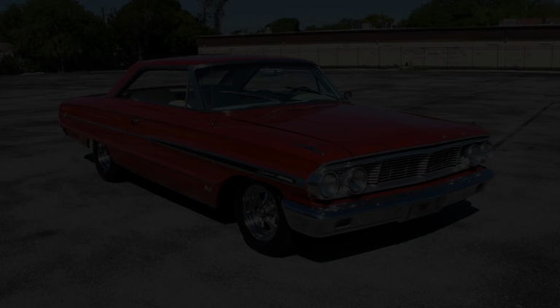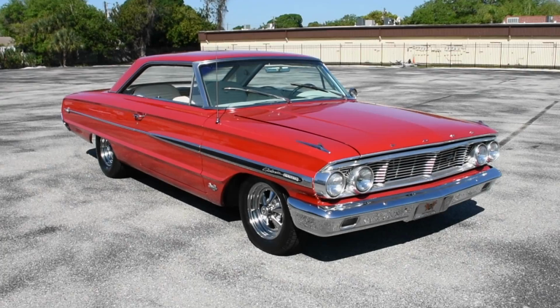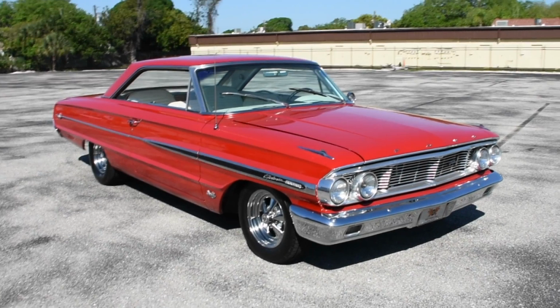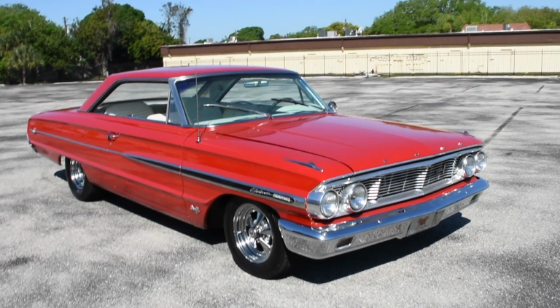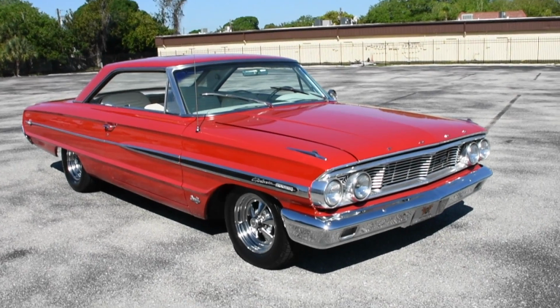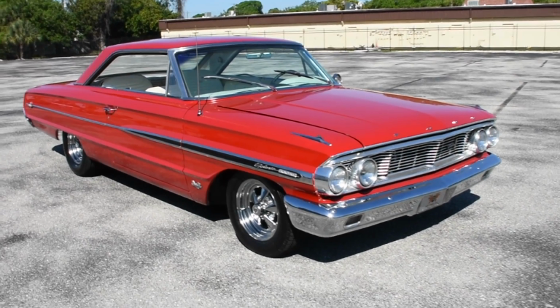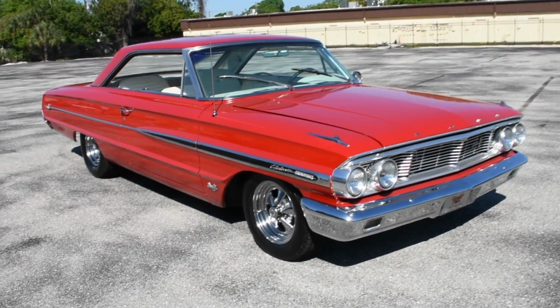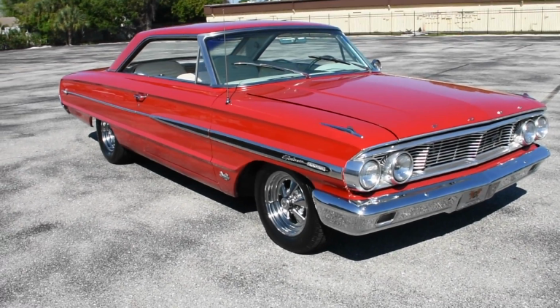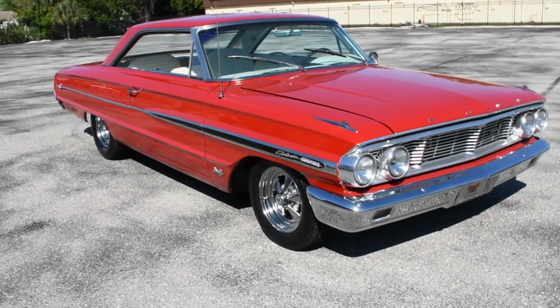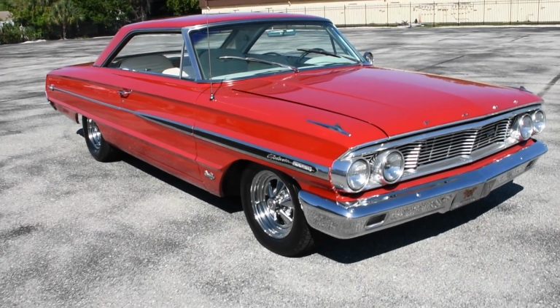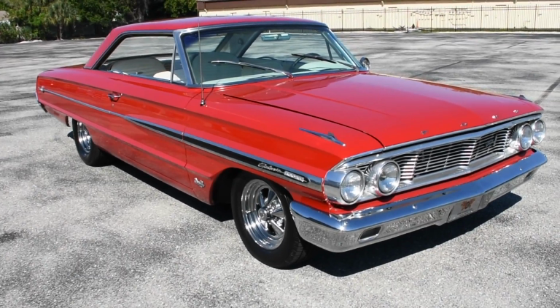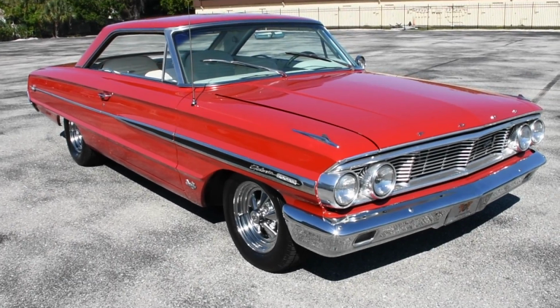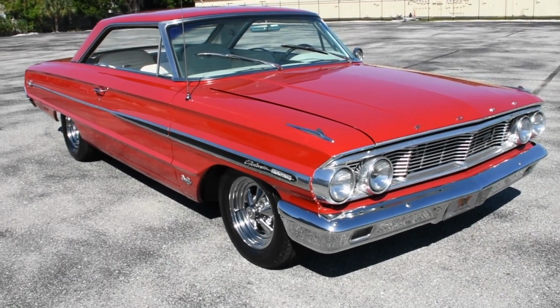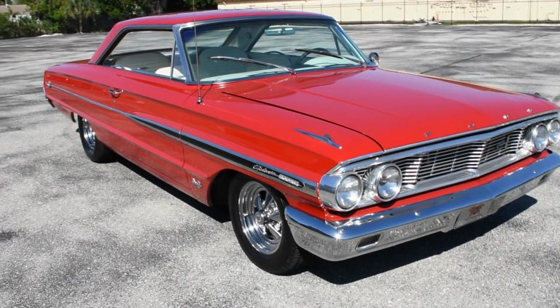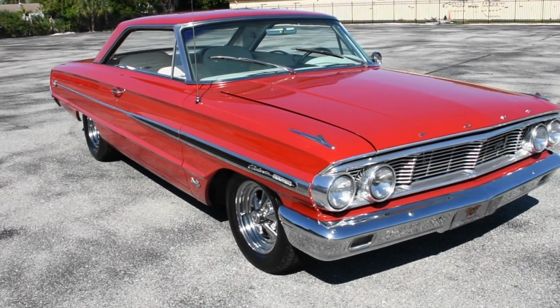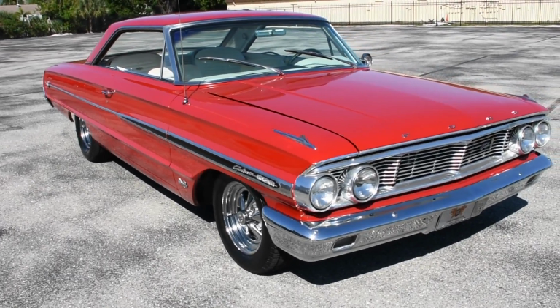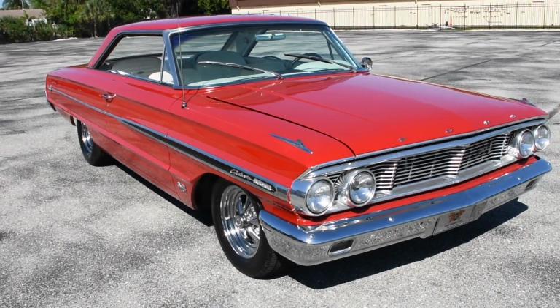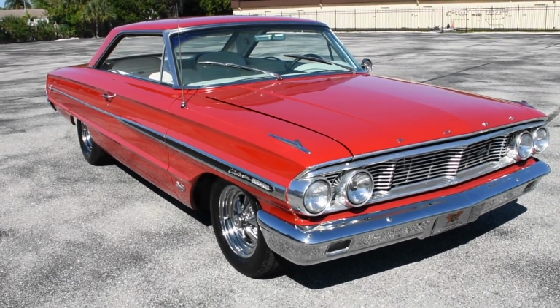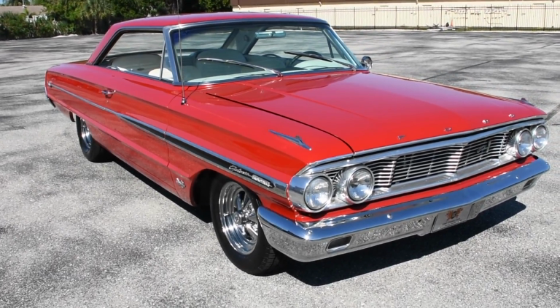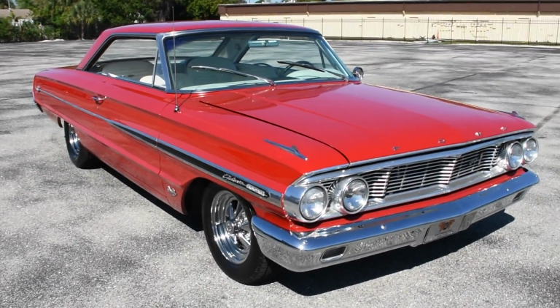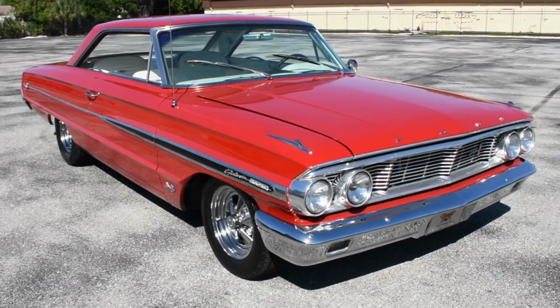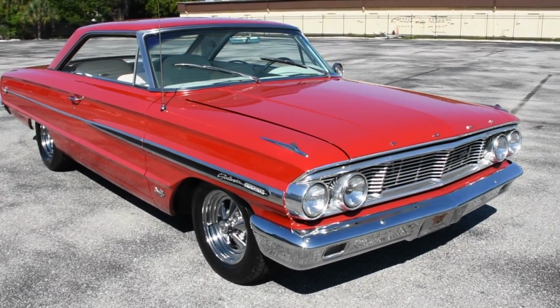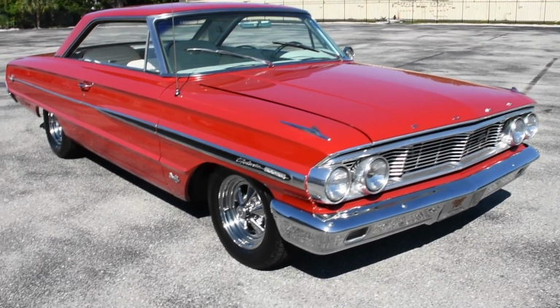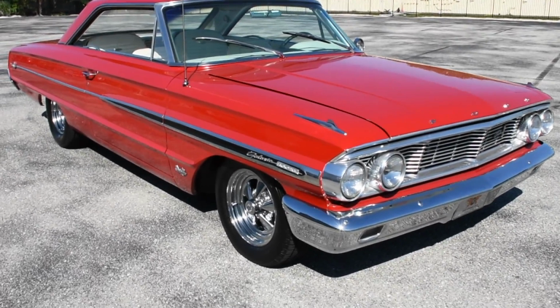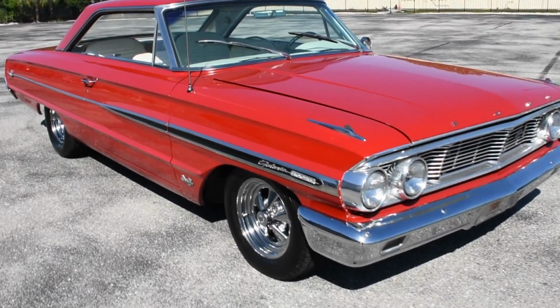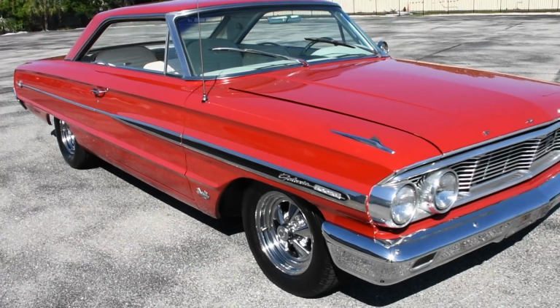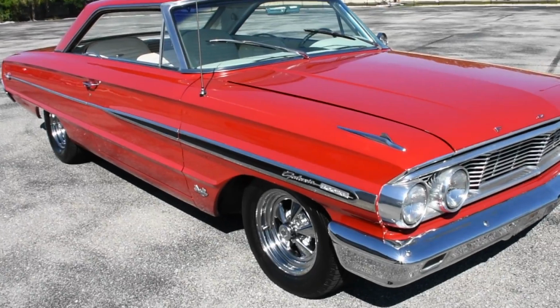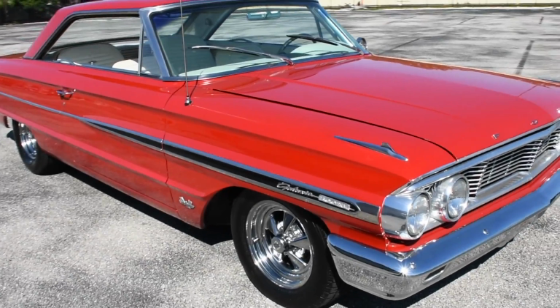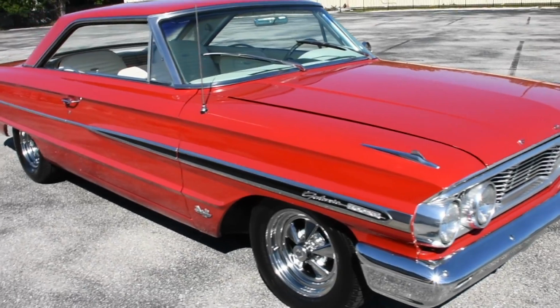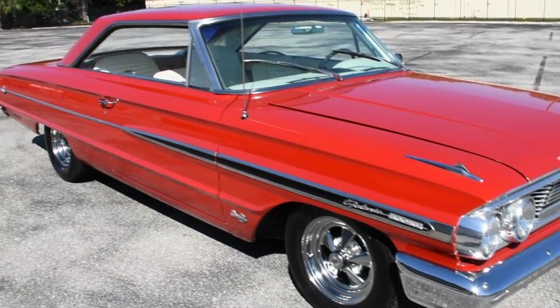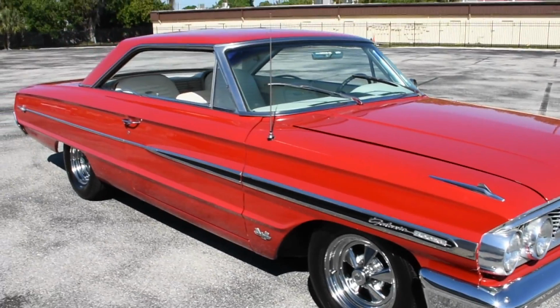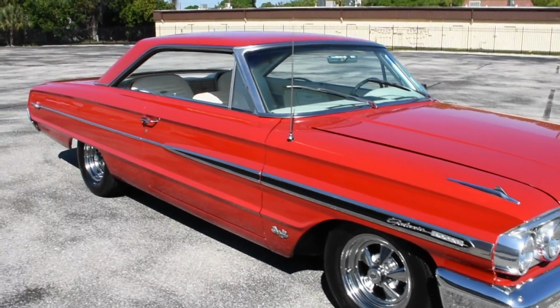Hey, how are you doing? It's Mike with Ideal Classic Cars, and today we're showing you this 1964 Ford Galaxie 500 XL. It's finished in a nice red with a white interior.